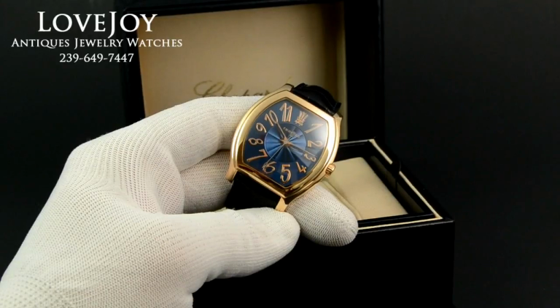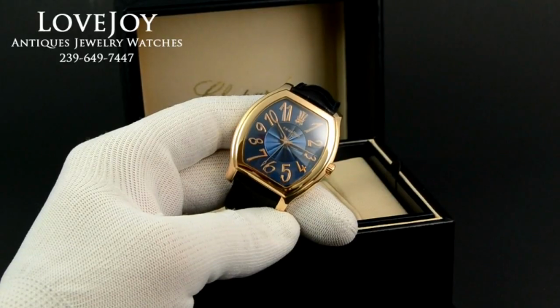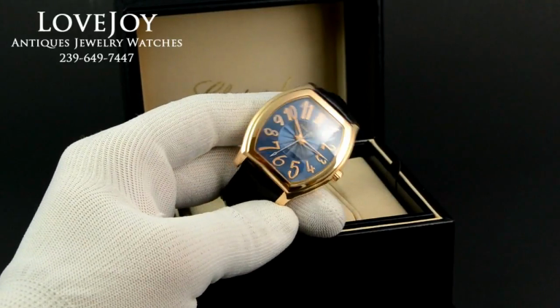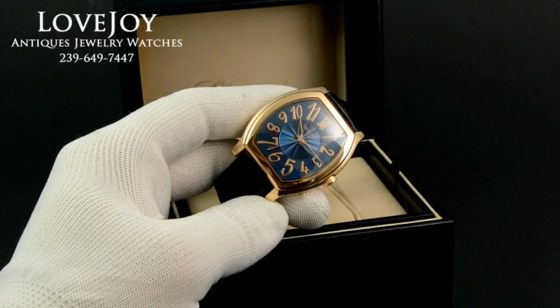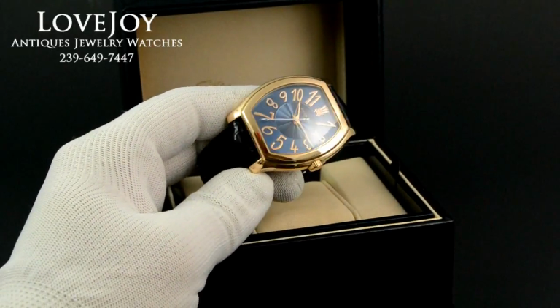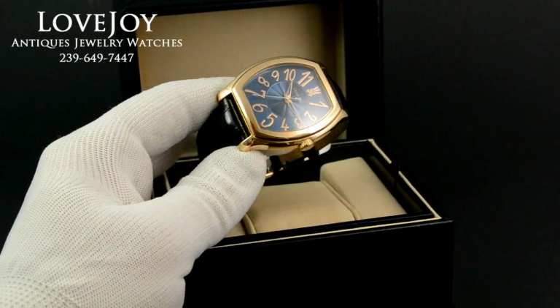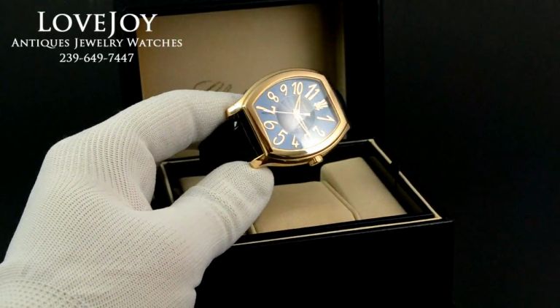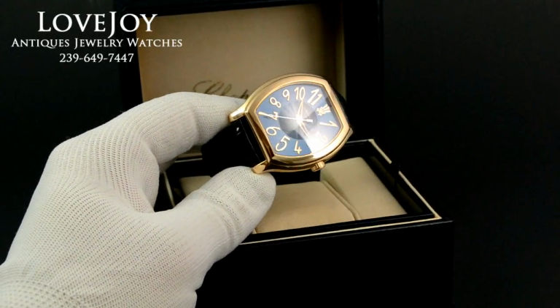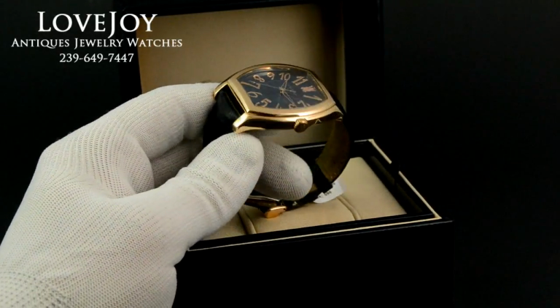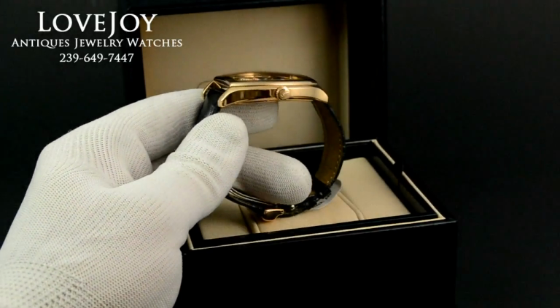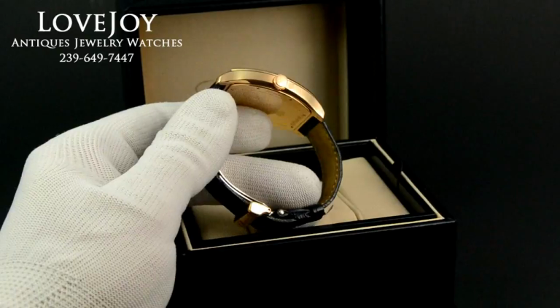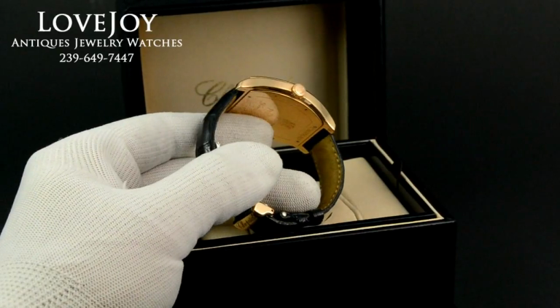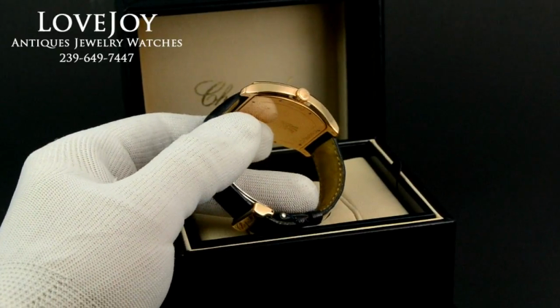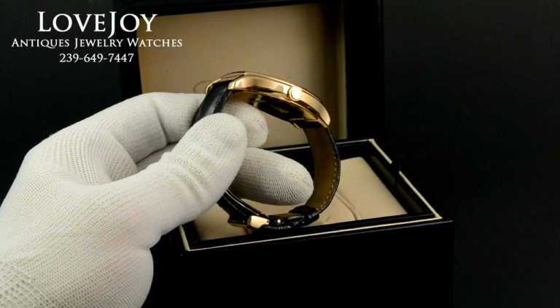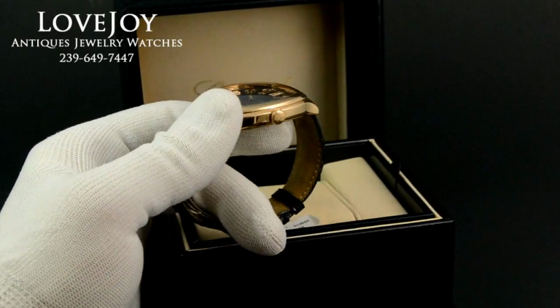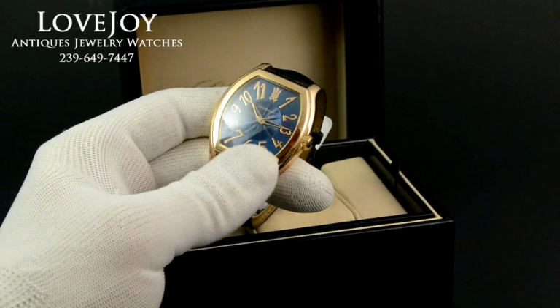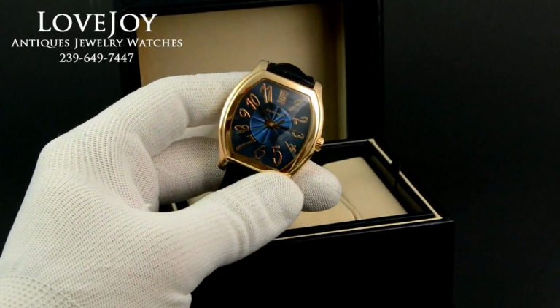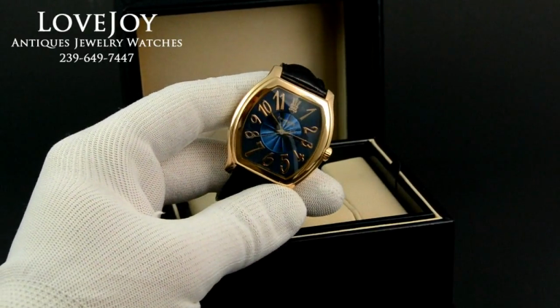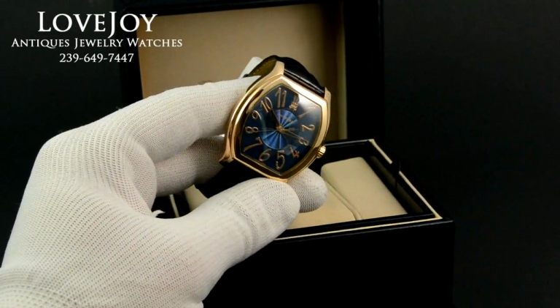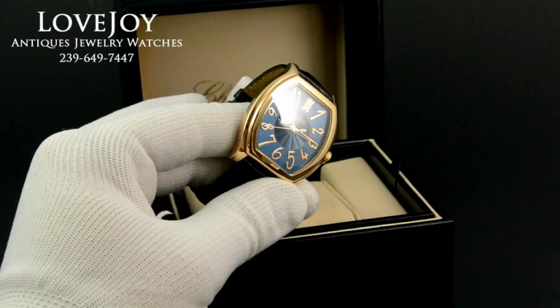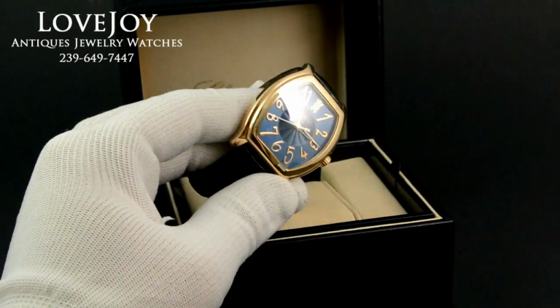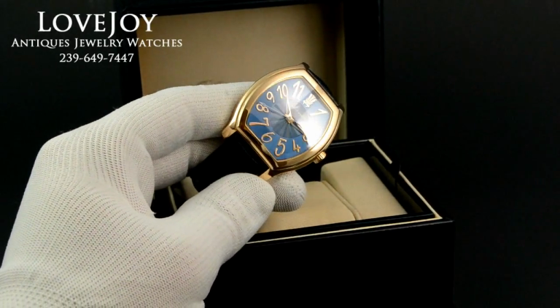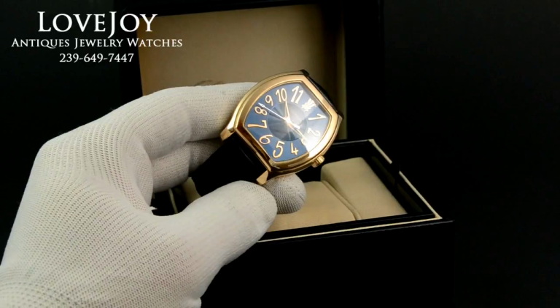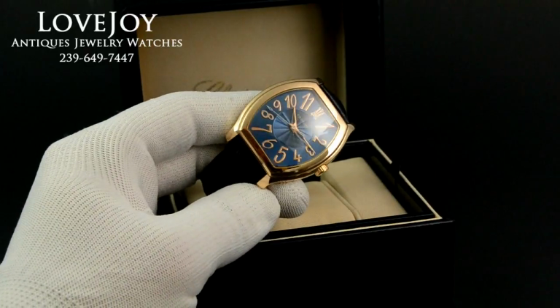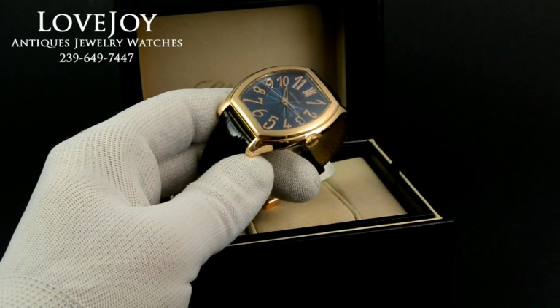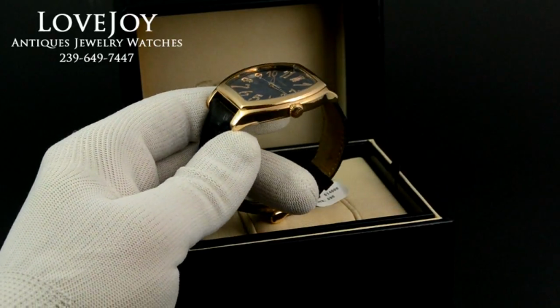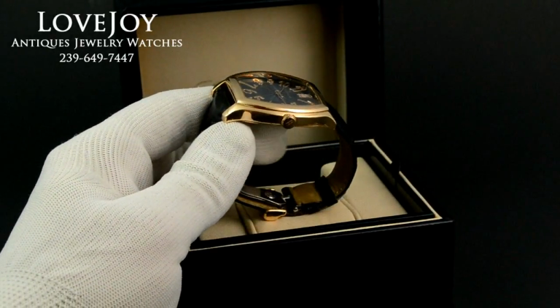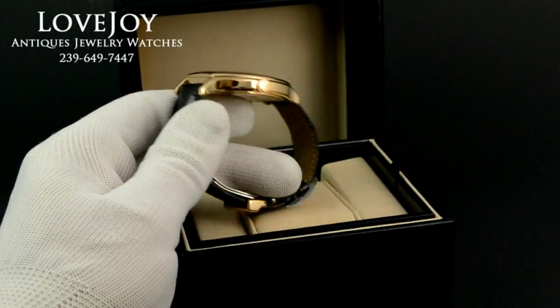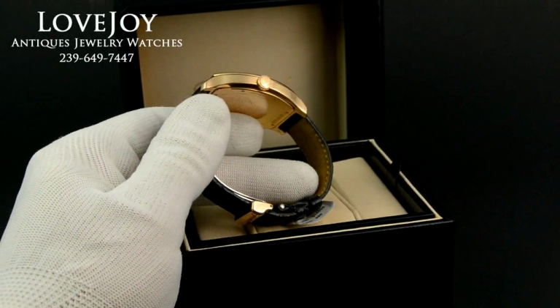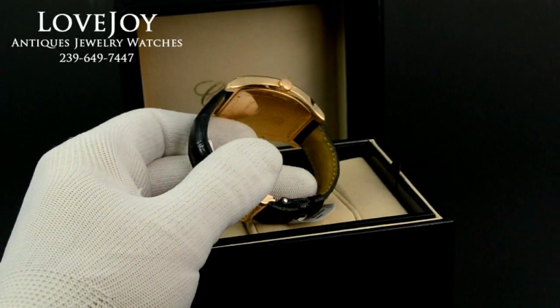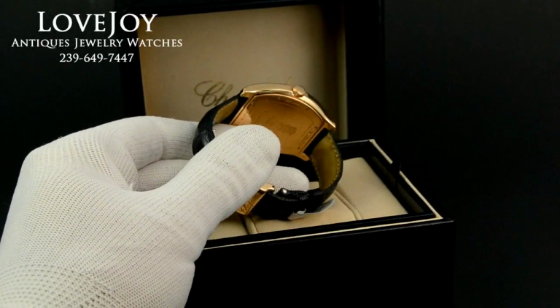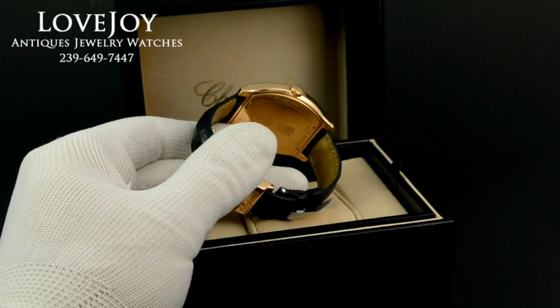How are you doing? I'm Mike for Lovejoy Antiques, taking a look at a men's Chopard Princess foundation in 18 karat solid rose gold. It has a sapphire crystal on the front and a solid 18 karat case back.